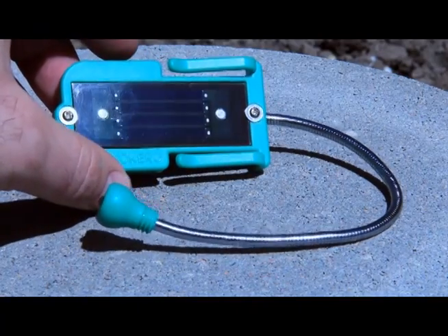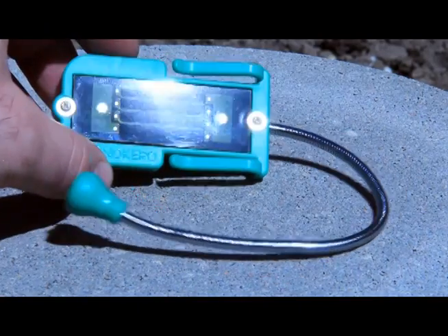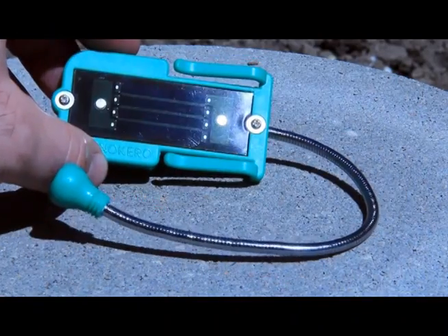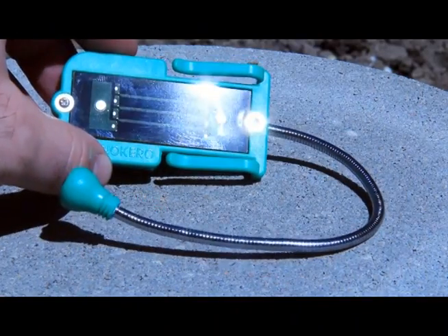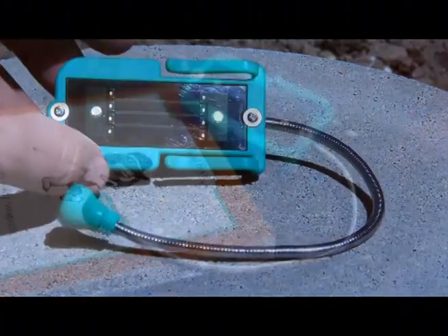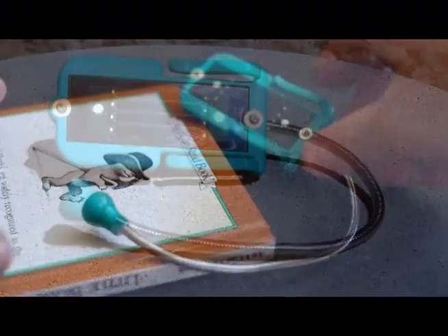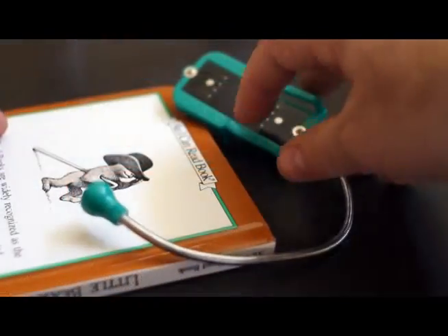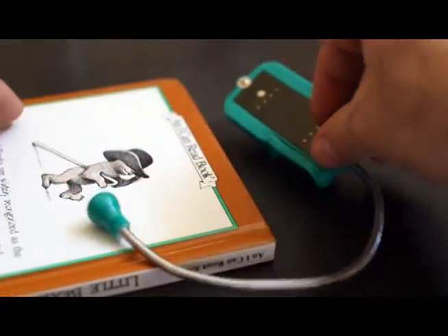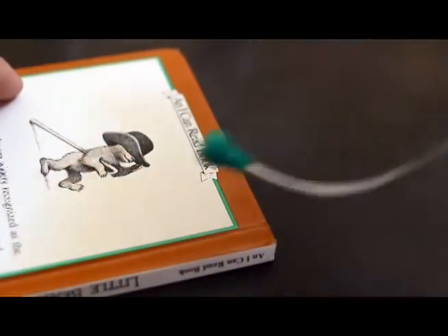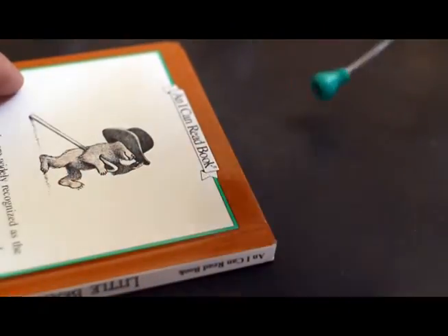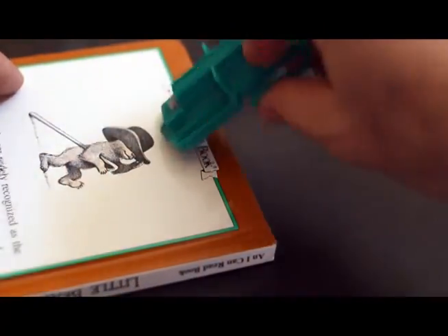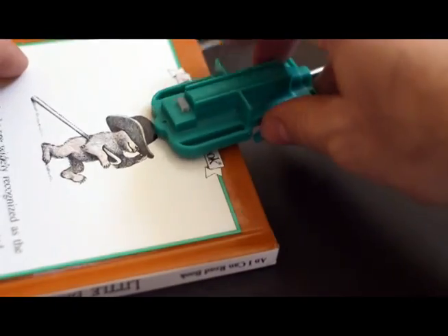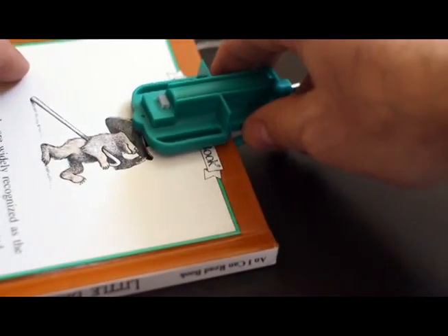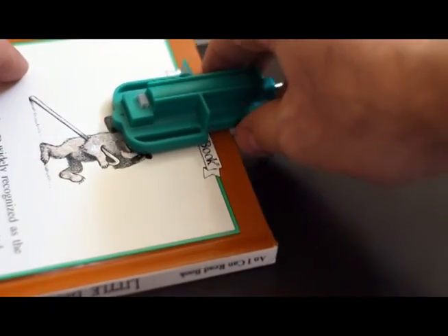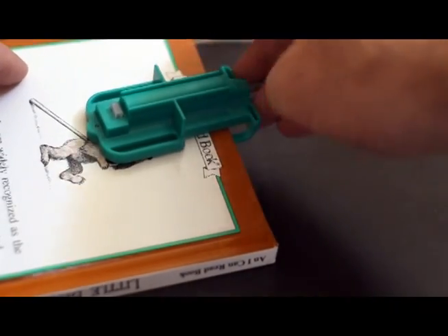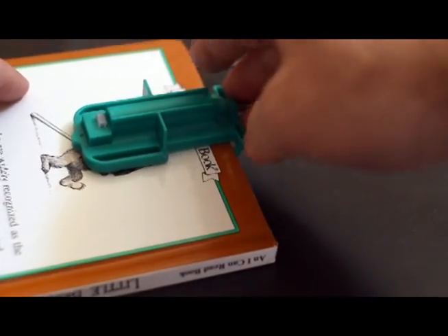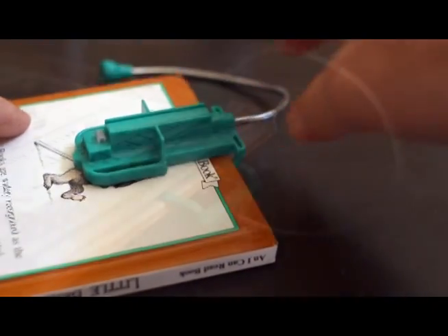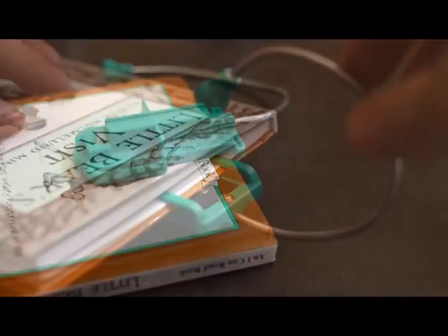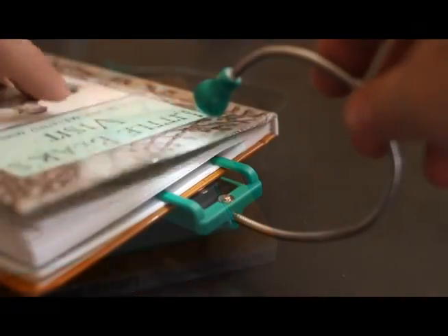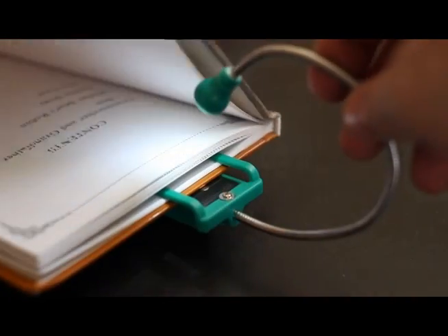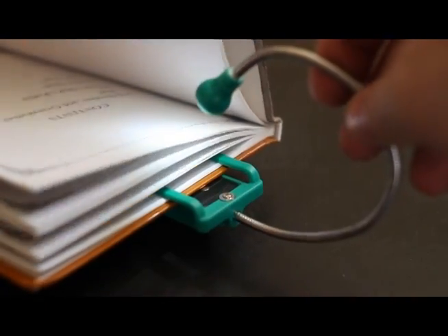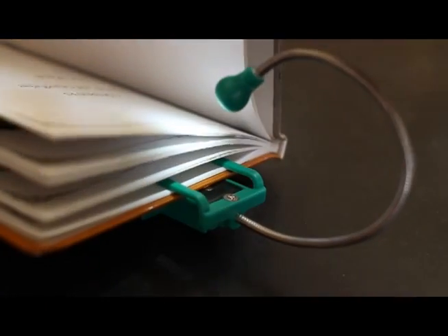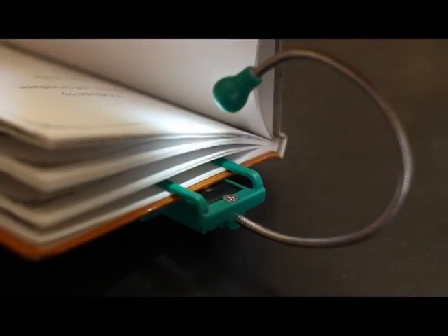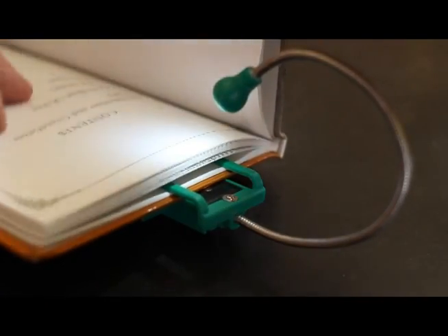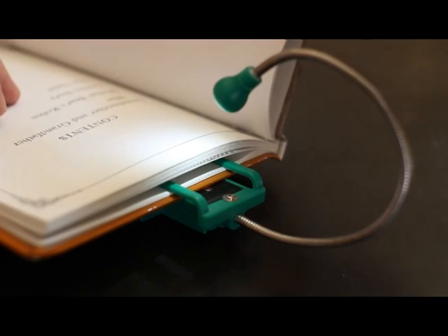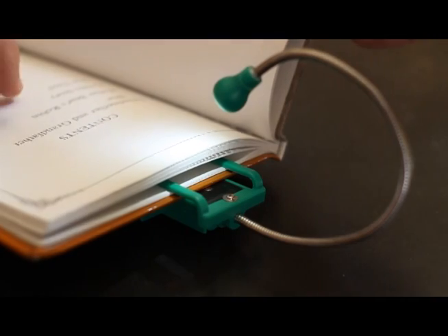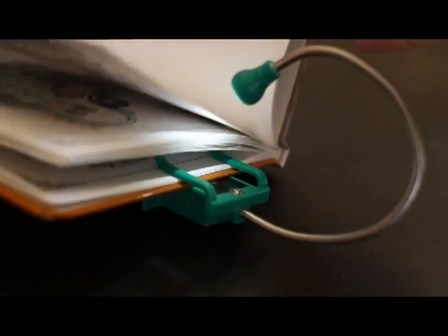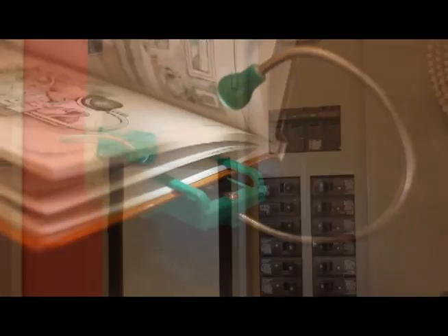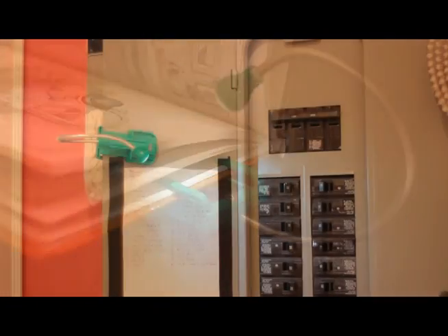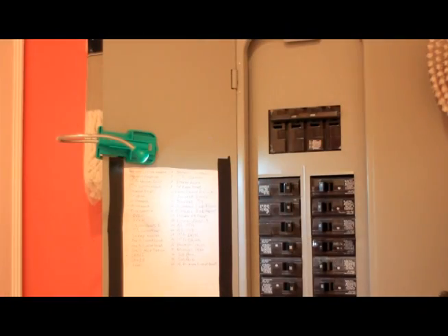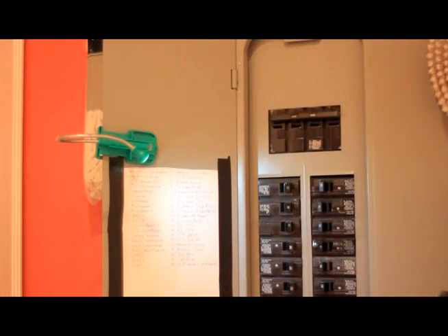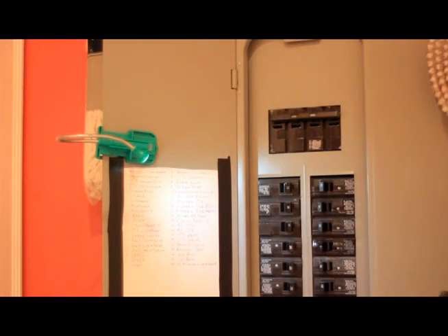Once EDD is charged, you can easily clip it on a book and start reading. EDD is small enough to put in your pocket and light enough to carry it wherever you go. EDD can be clipped on any hard surface and is perfect for lighting up dark workspaces.